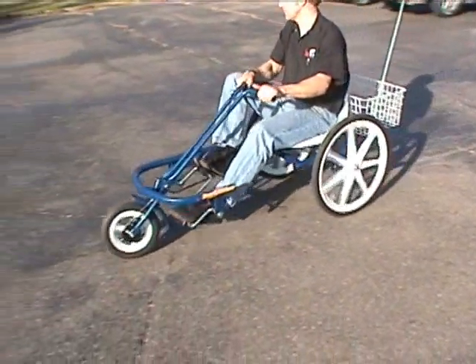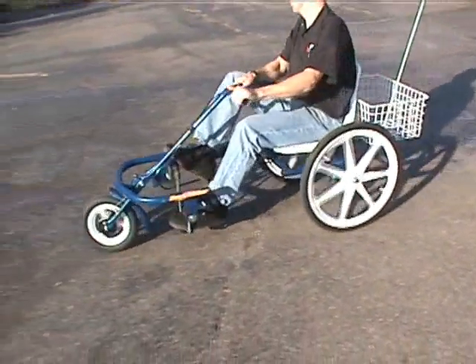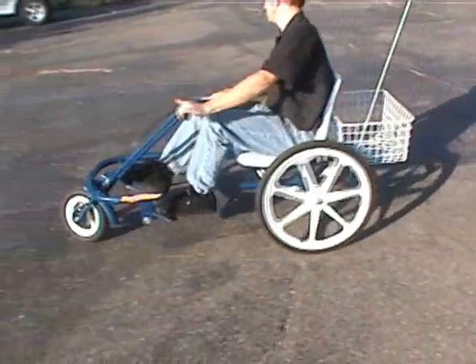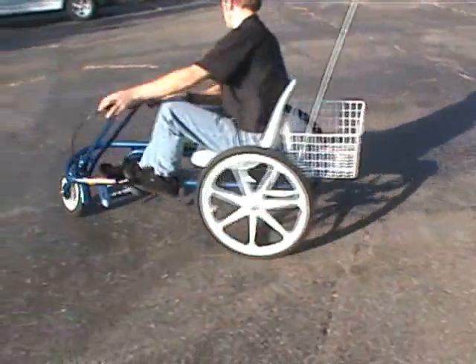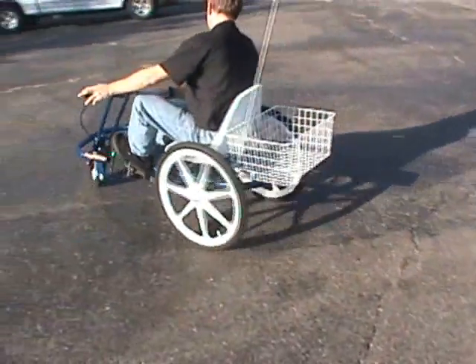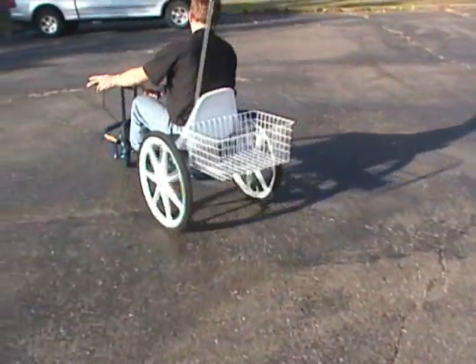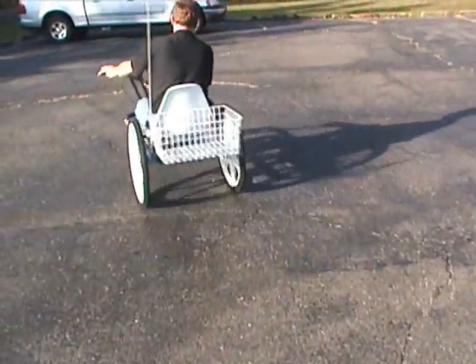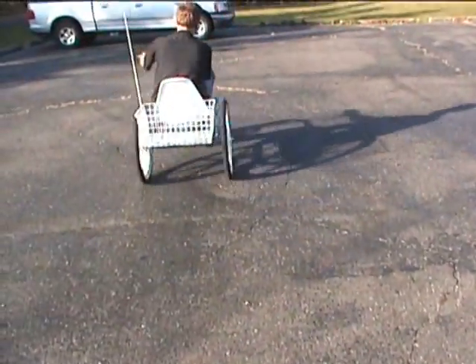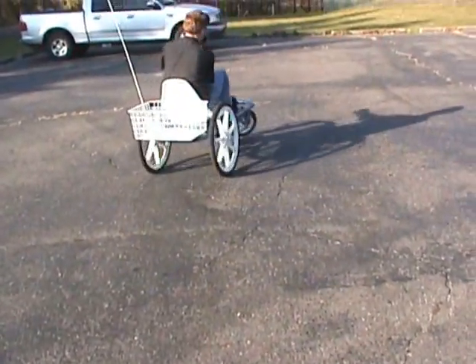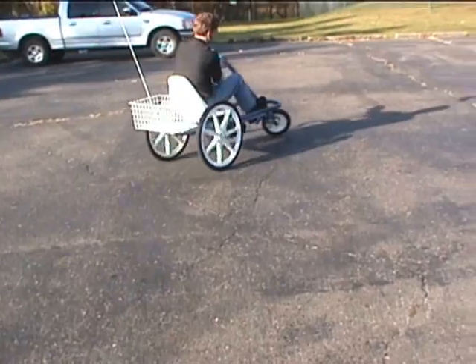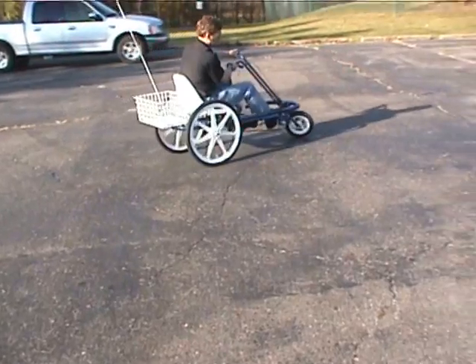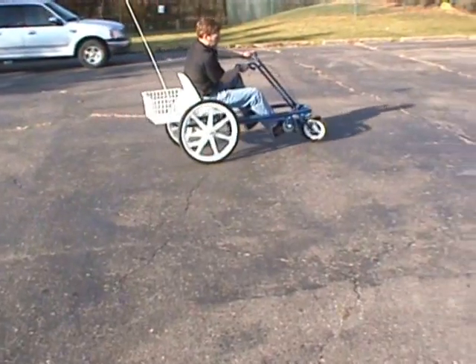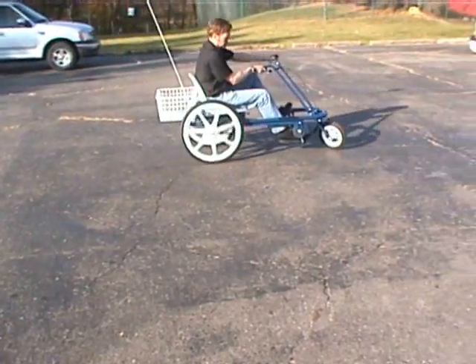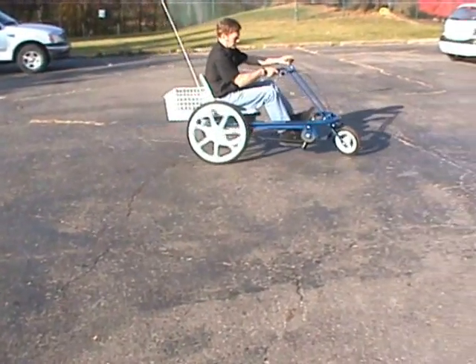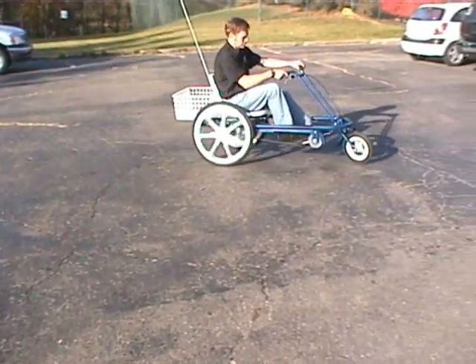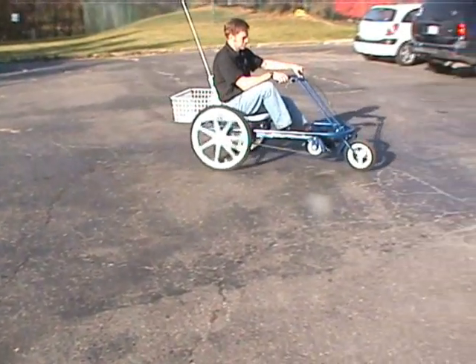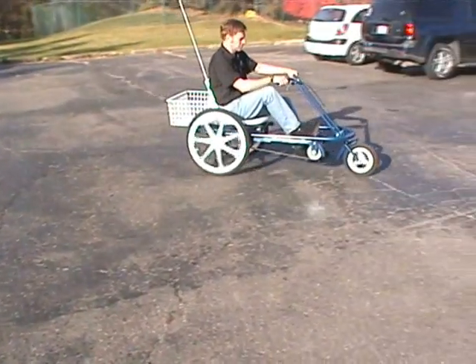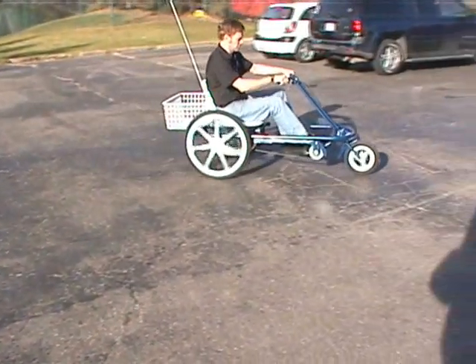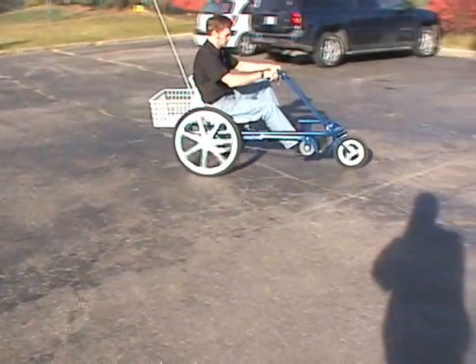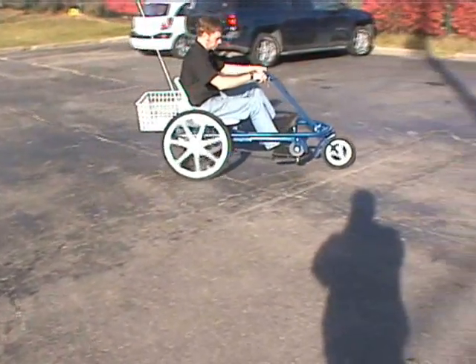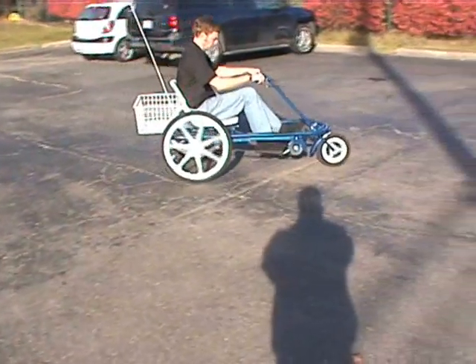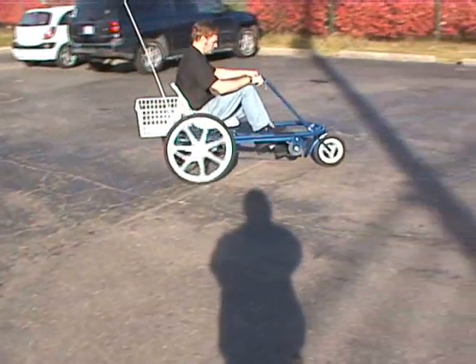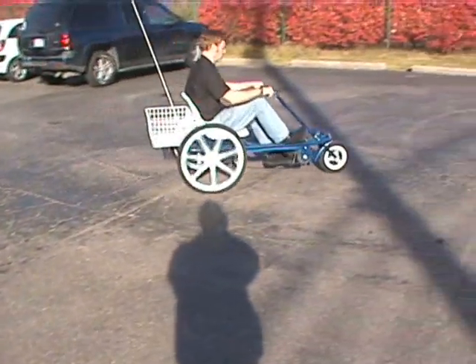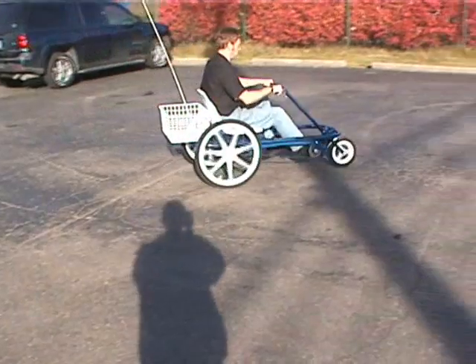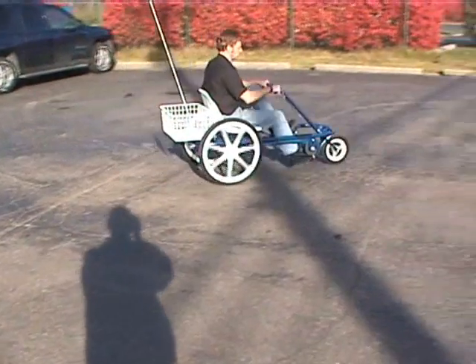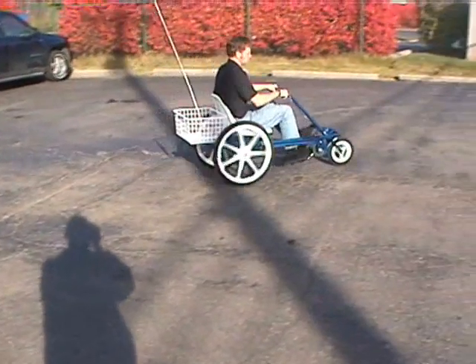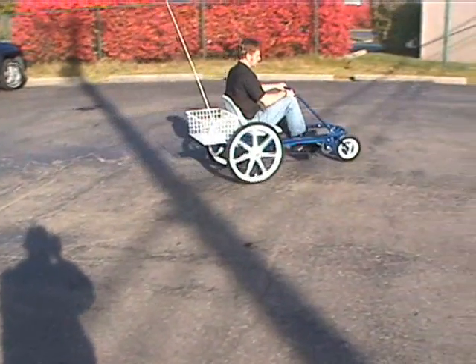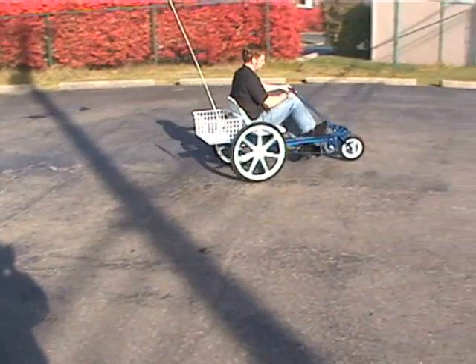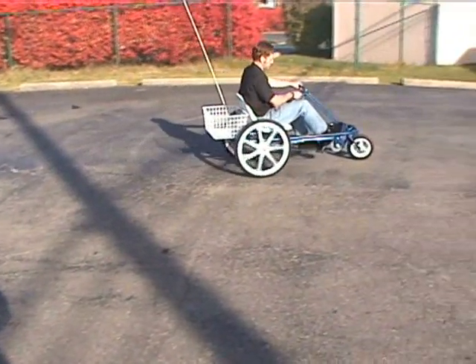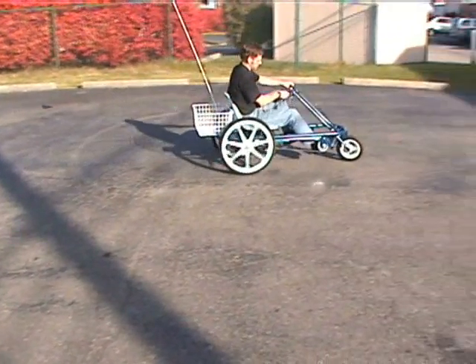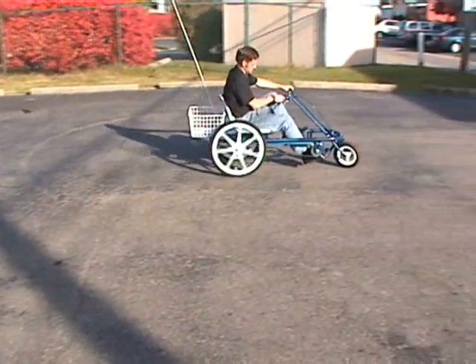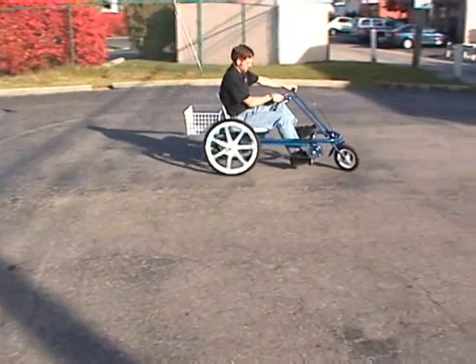Very maneuverable with very durable nylon style wheels. It's a perfect trike for somebody with limited mobility.